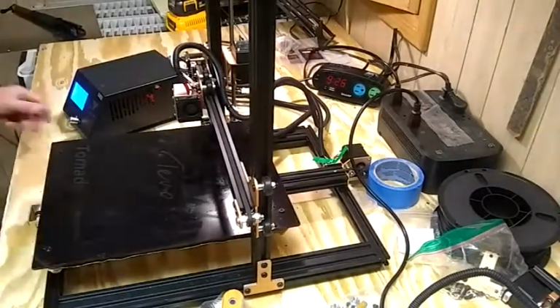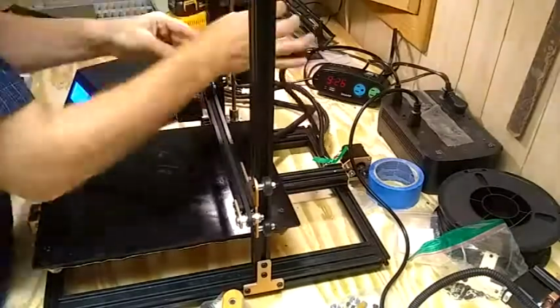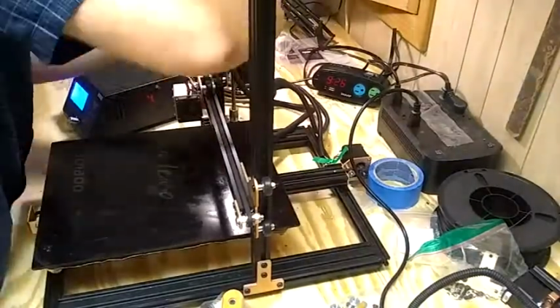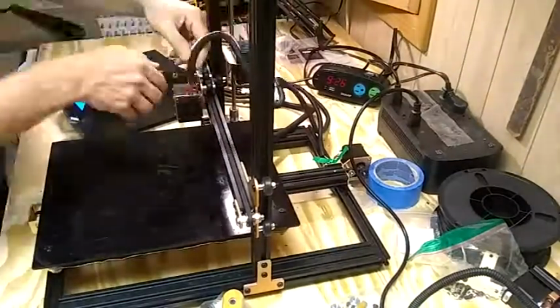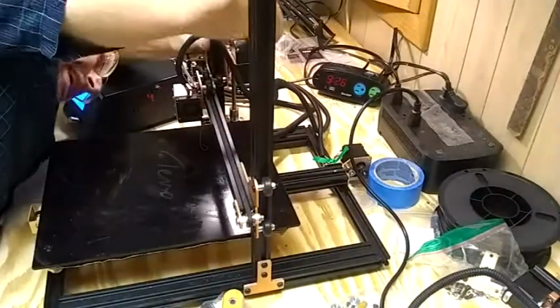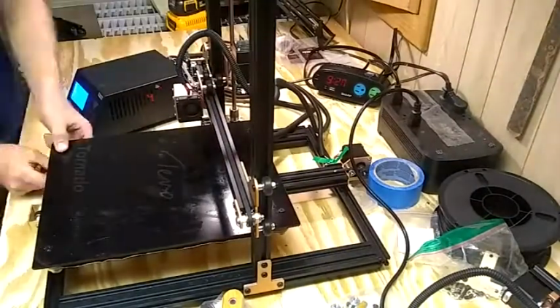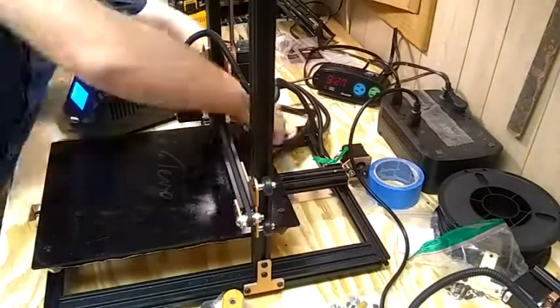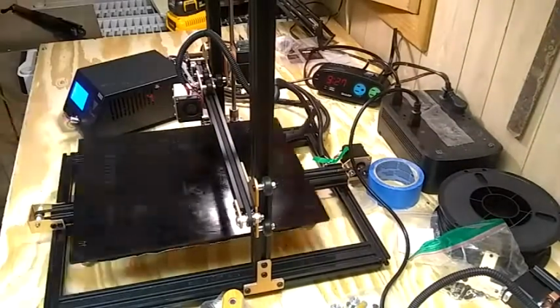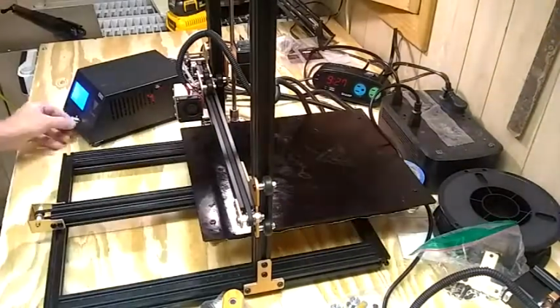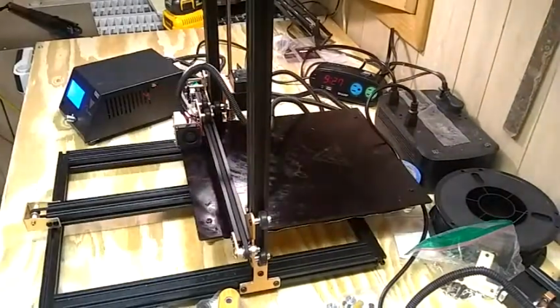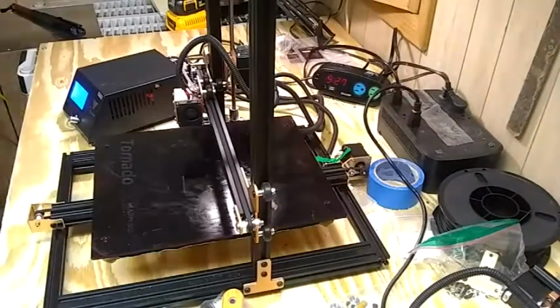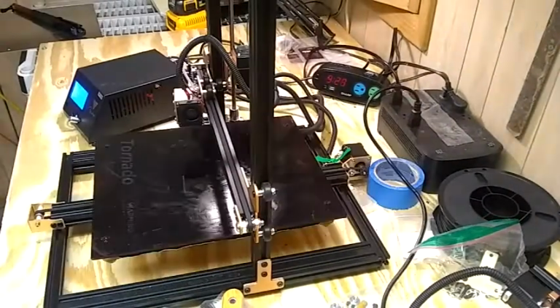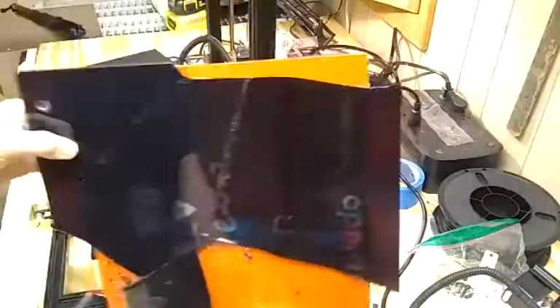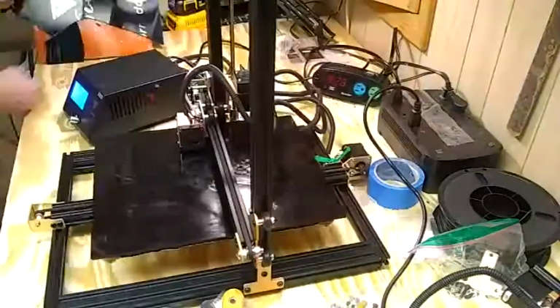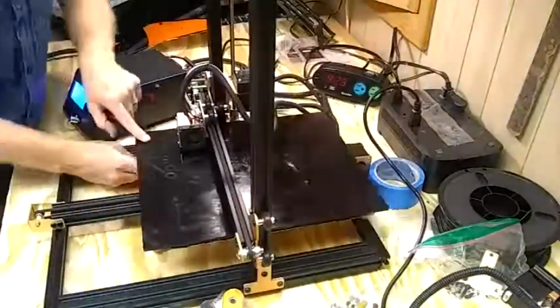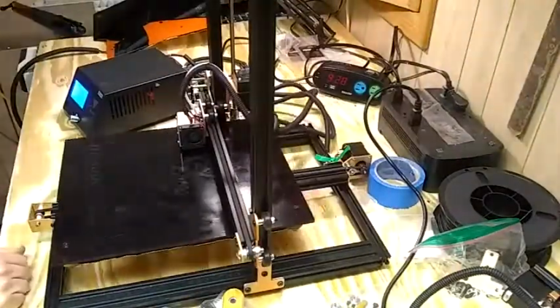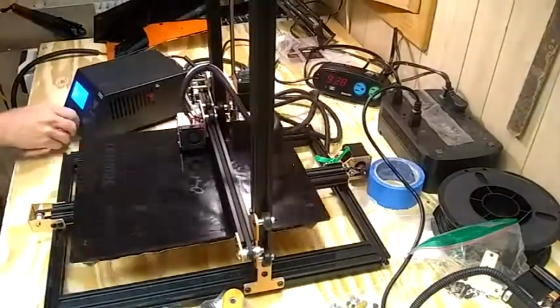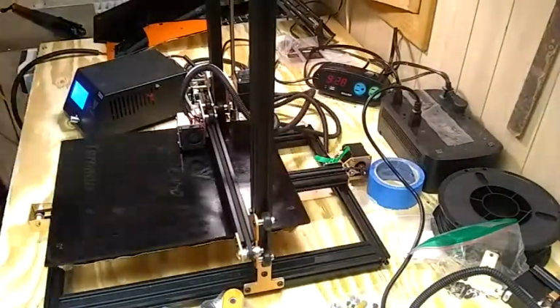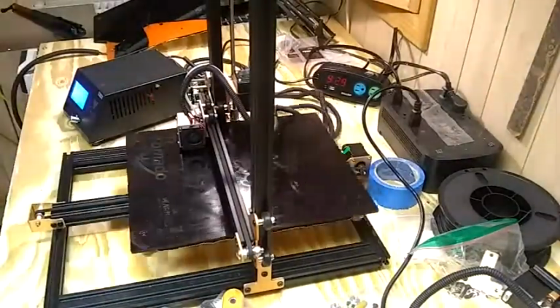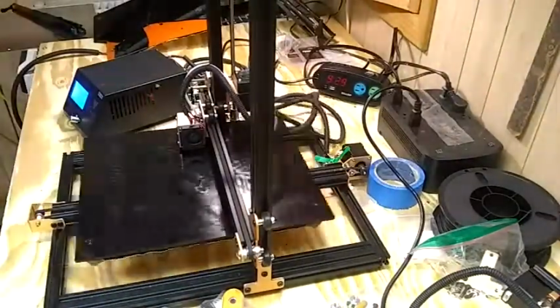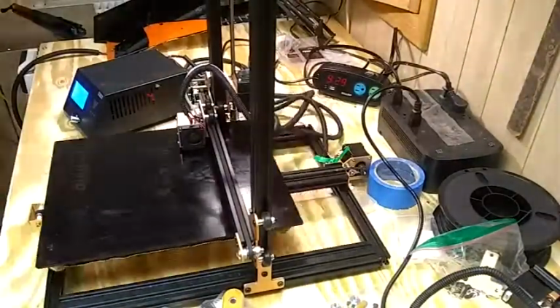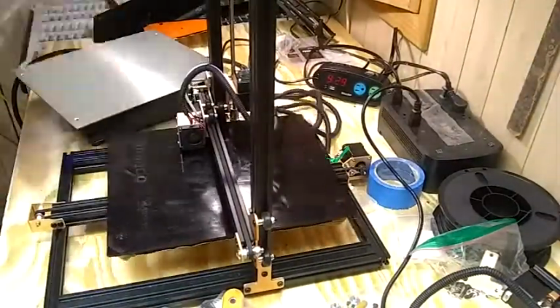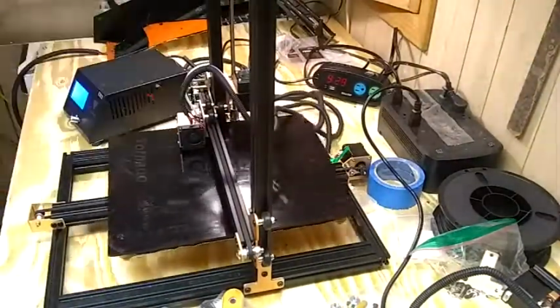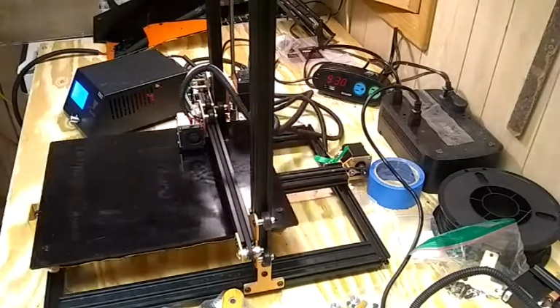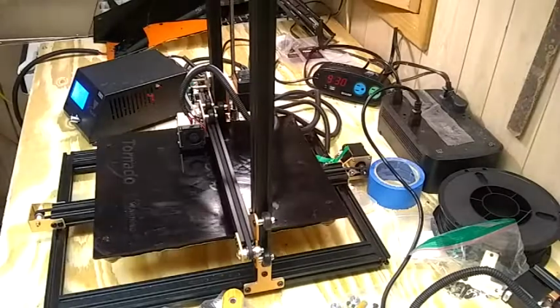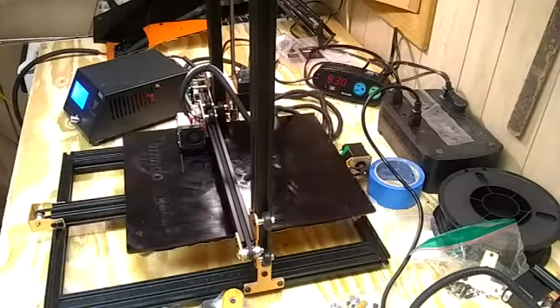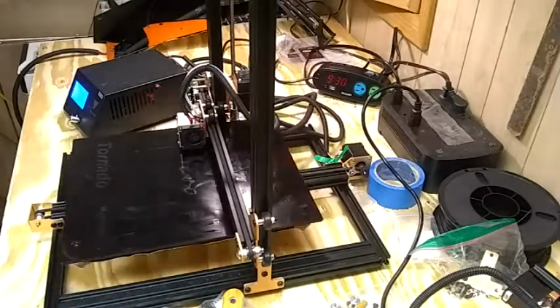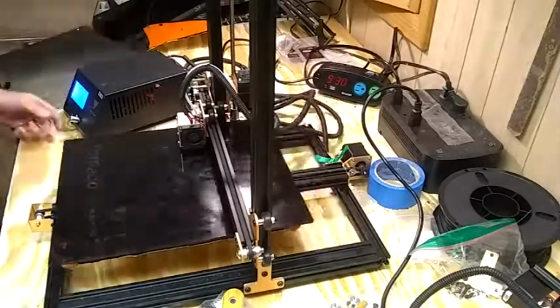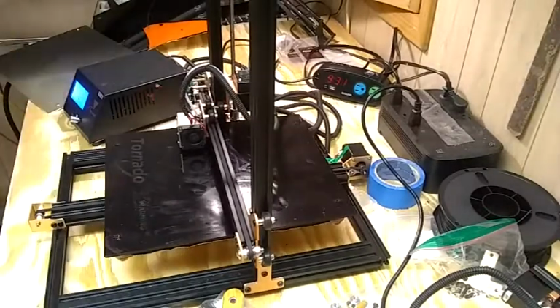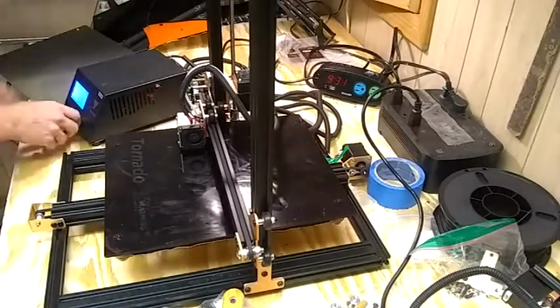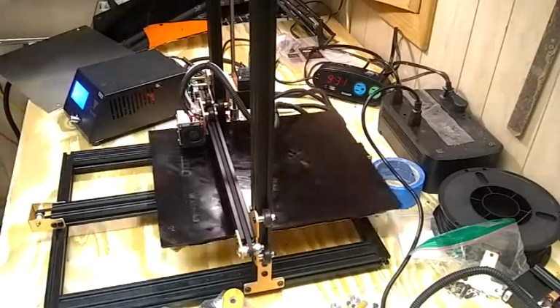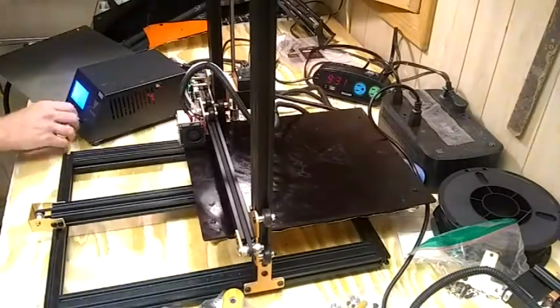I cleaned off the plate a little bit right there. Get the filament coming out — oh, that's an example of a common issue, I'll talk about that later. Here I forgot to connect one of the X-Stepper motors, so it's just going back and forth.